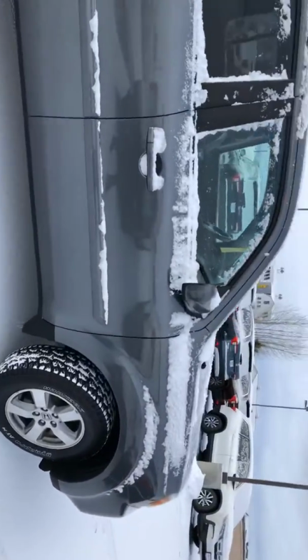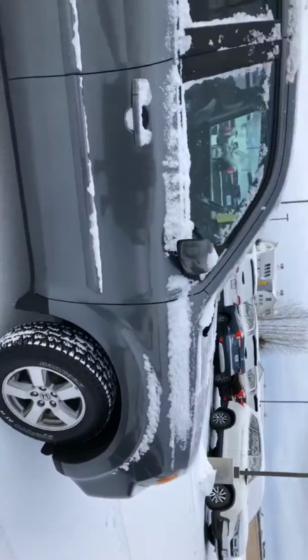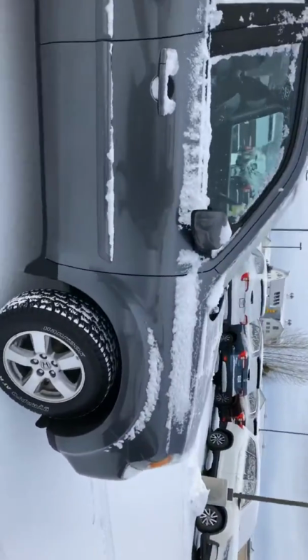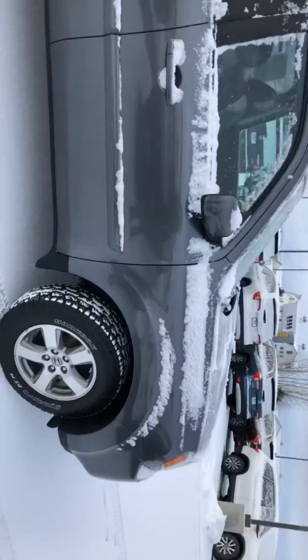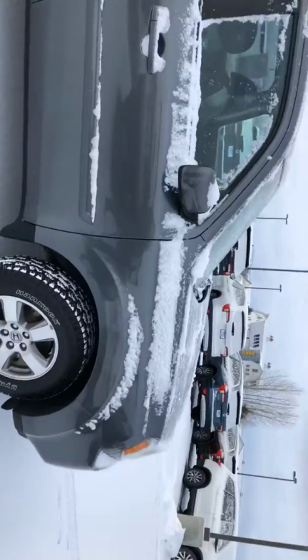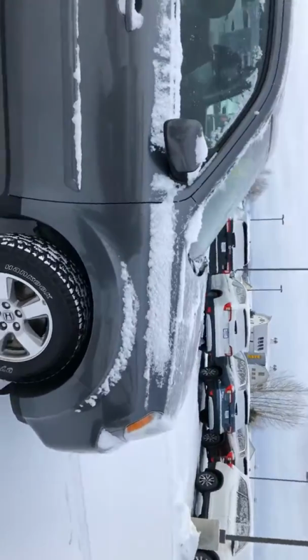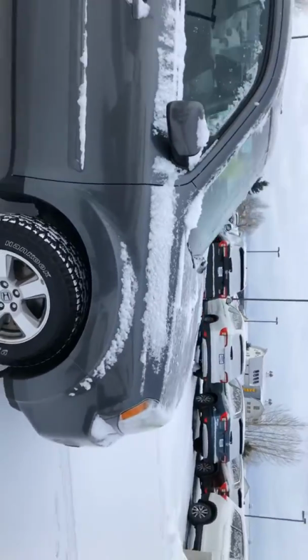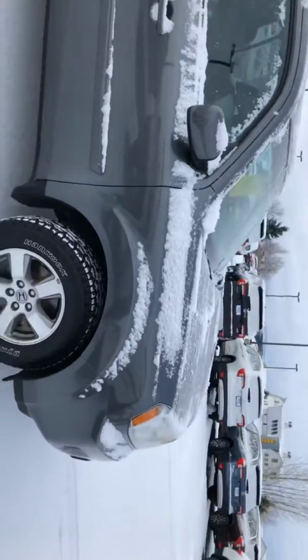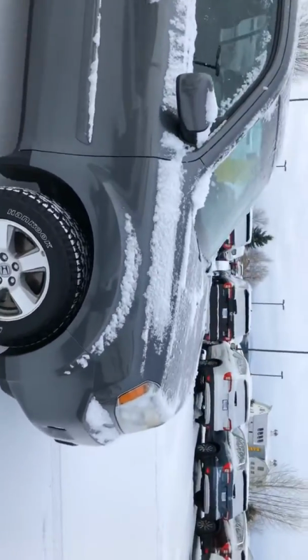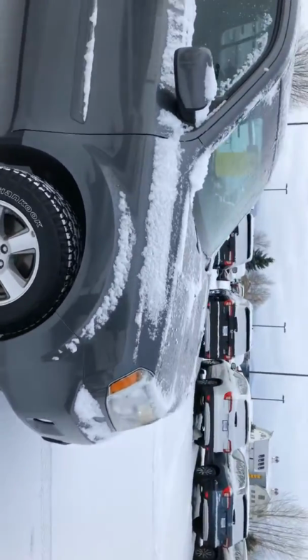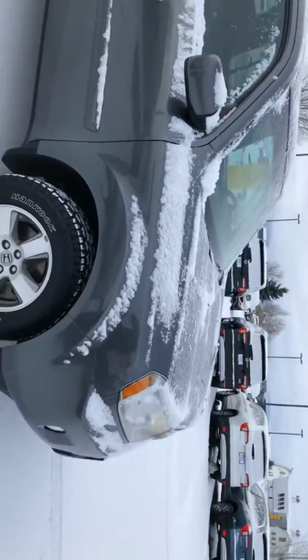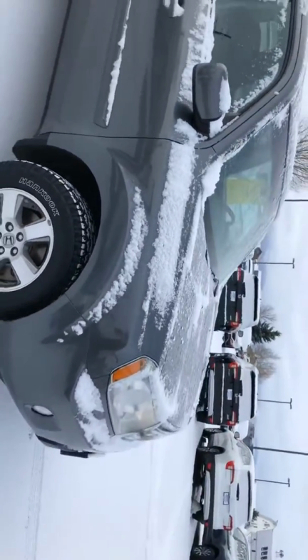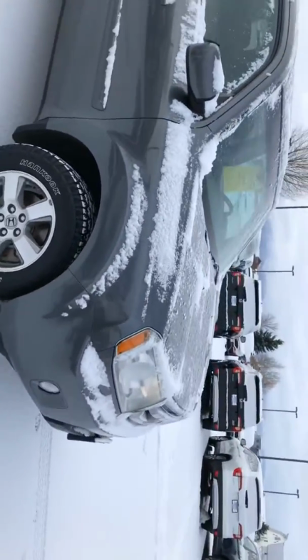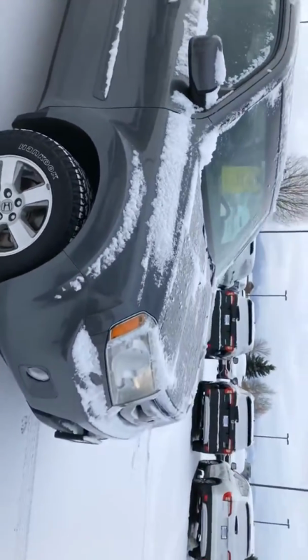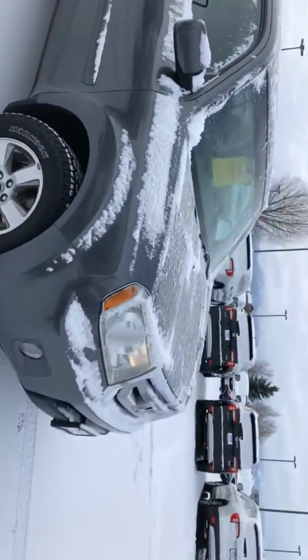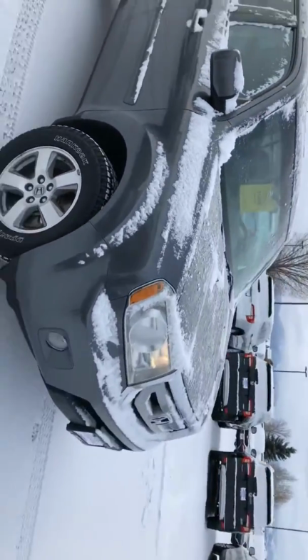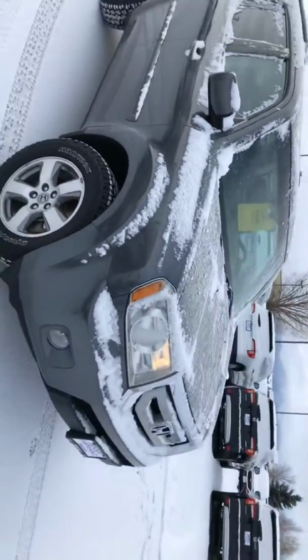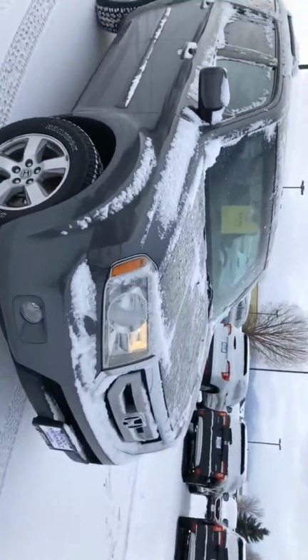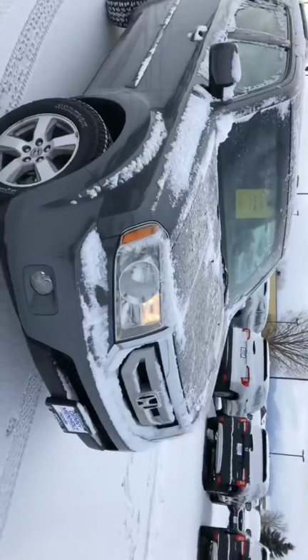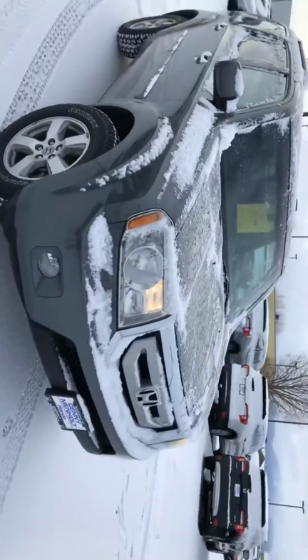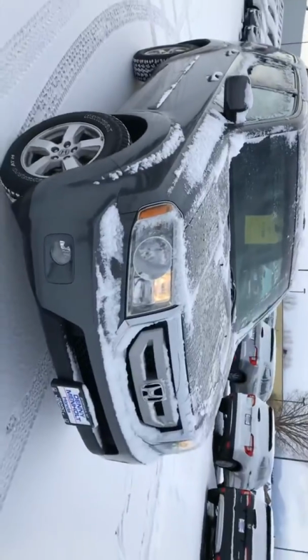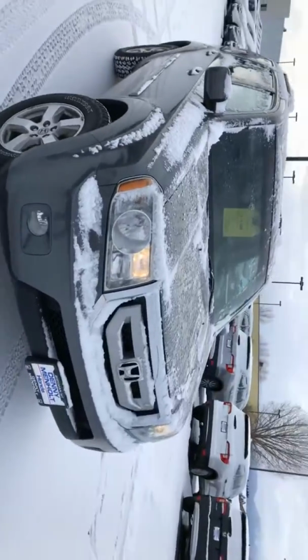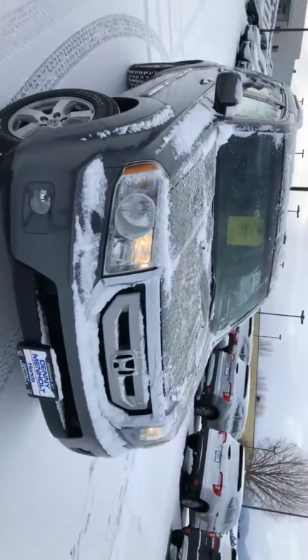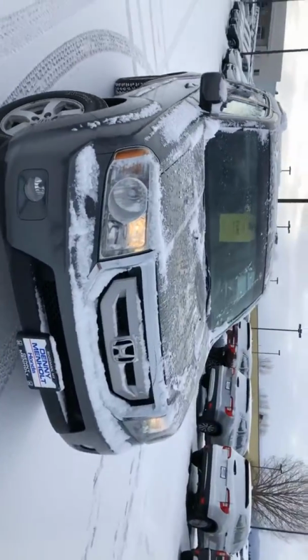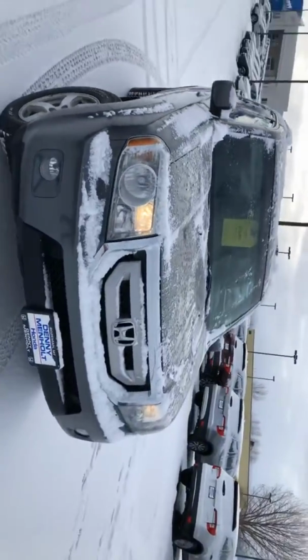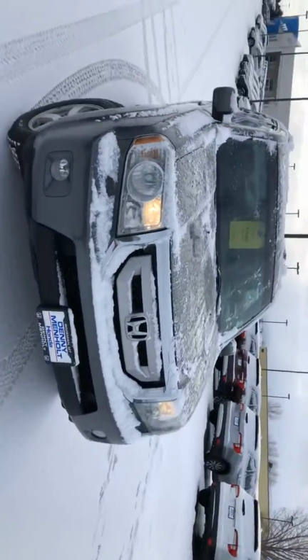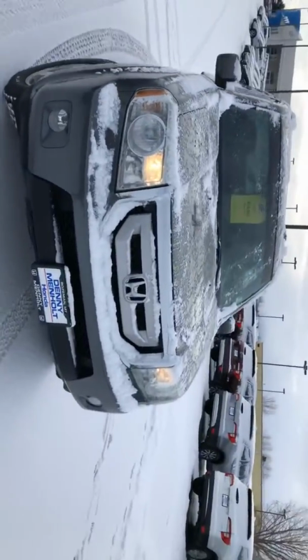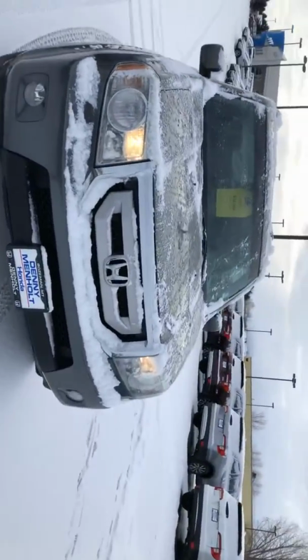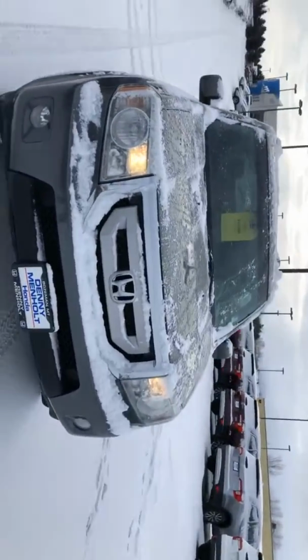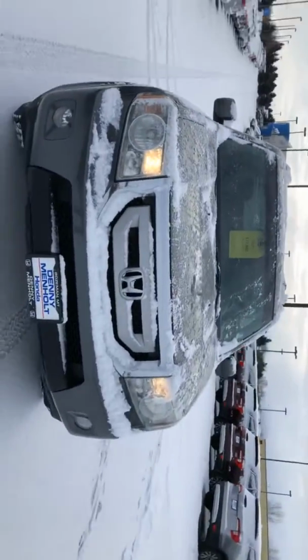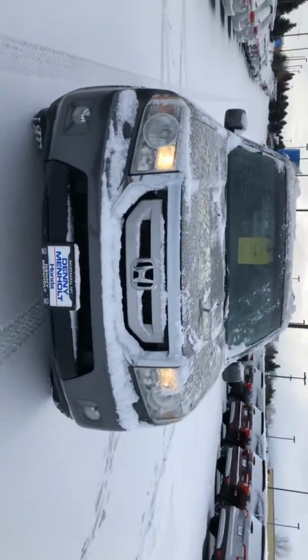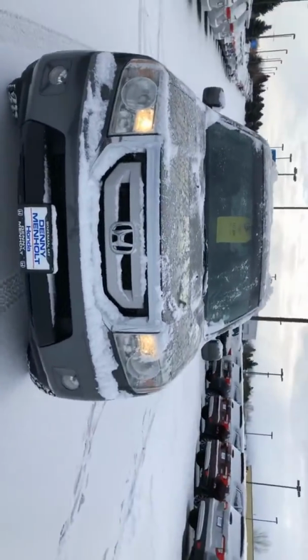The miles on this are 174,000, but again it is a Honda and Hondas run and run and run. You'll get a good 300,000 out of it.